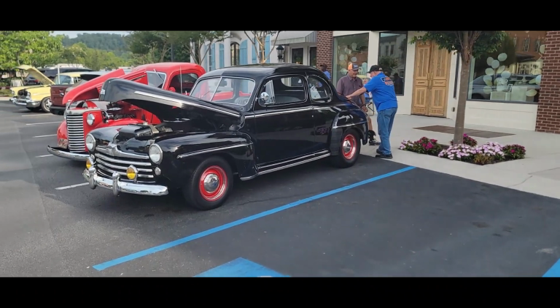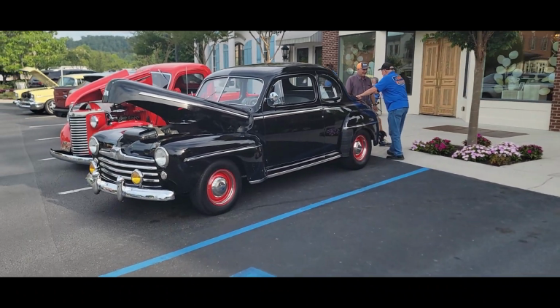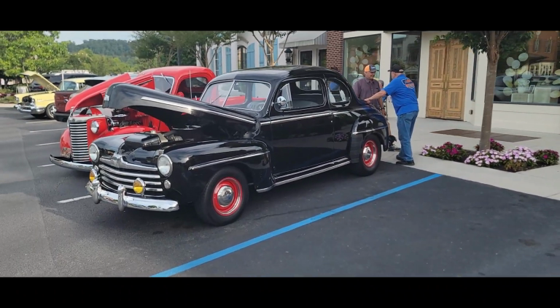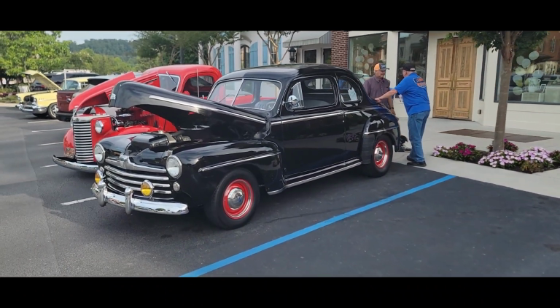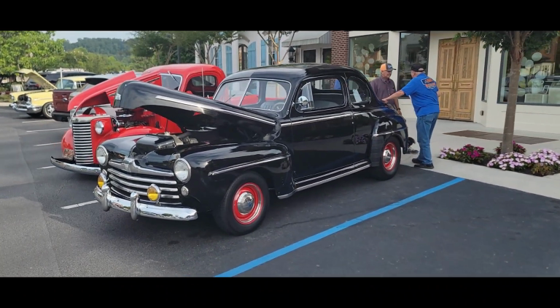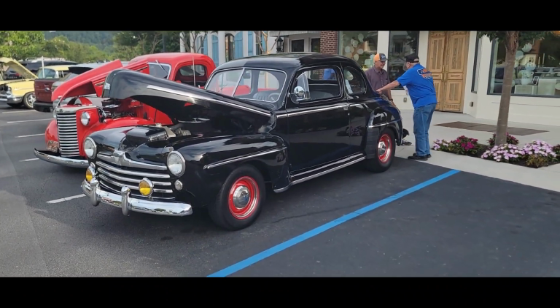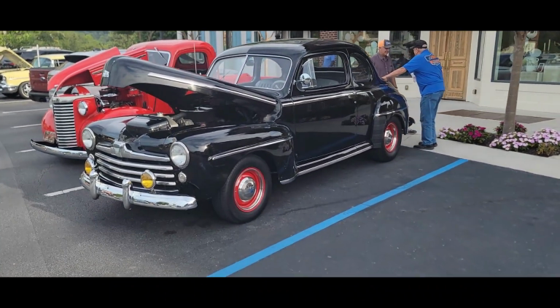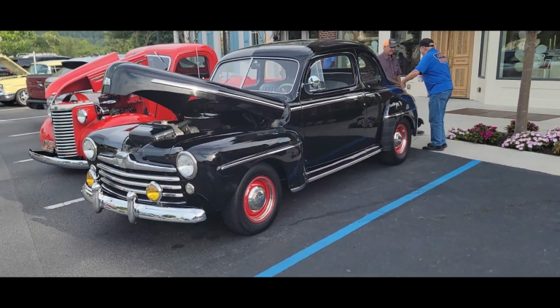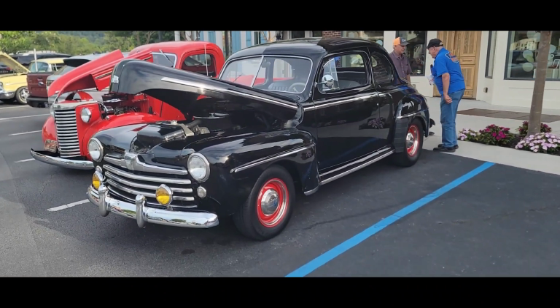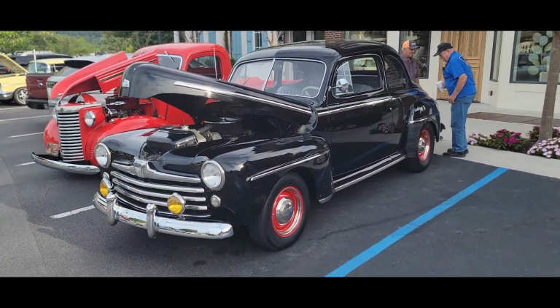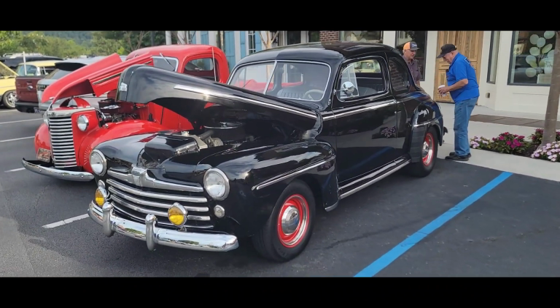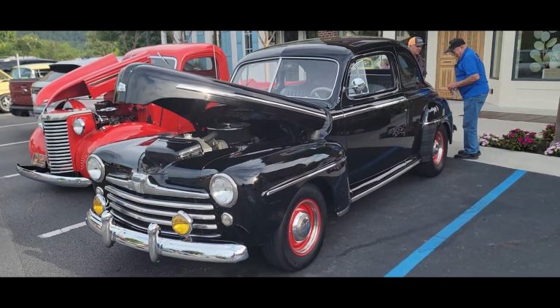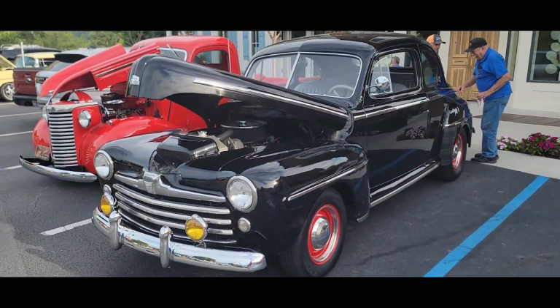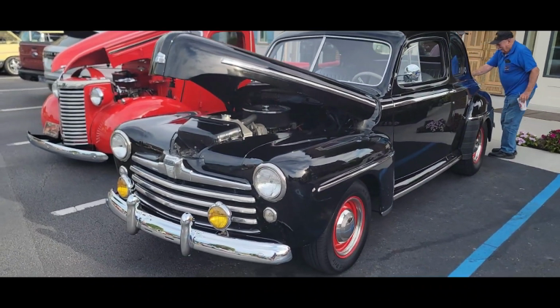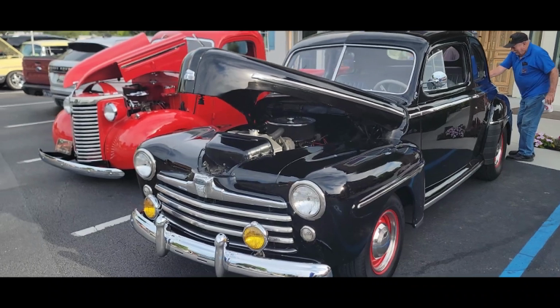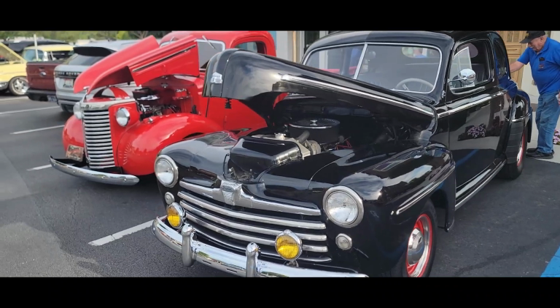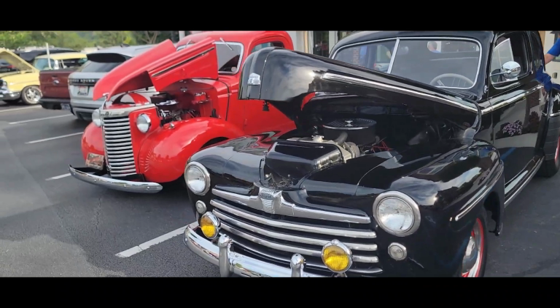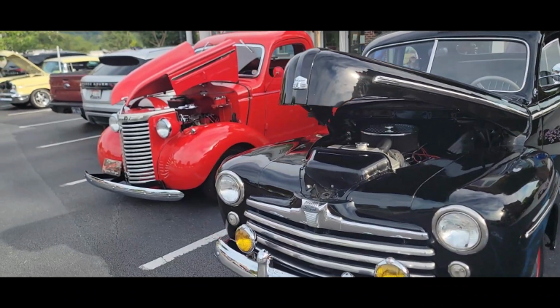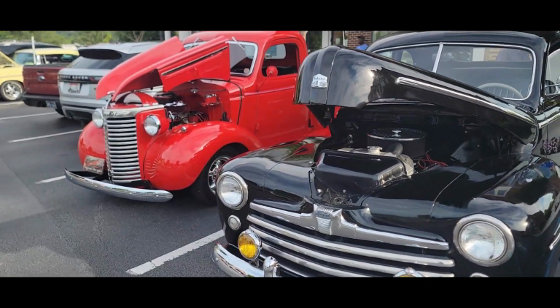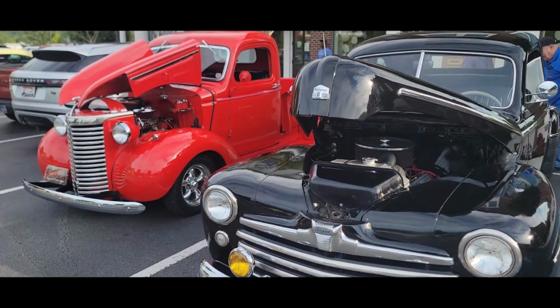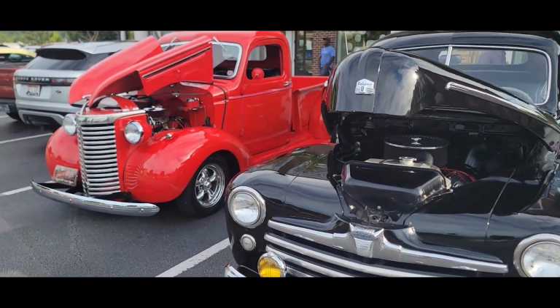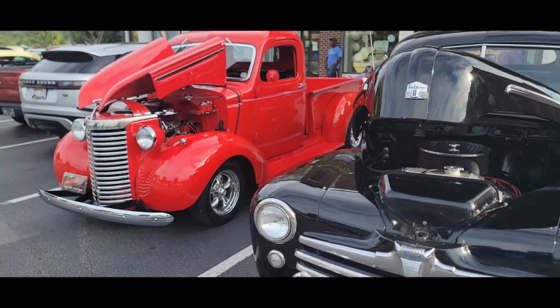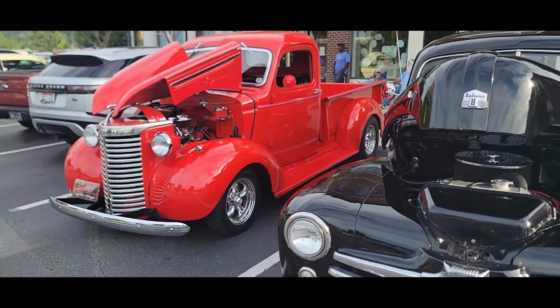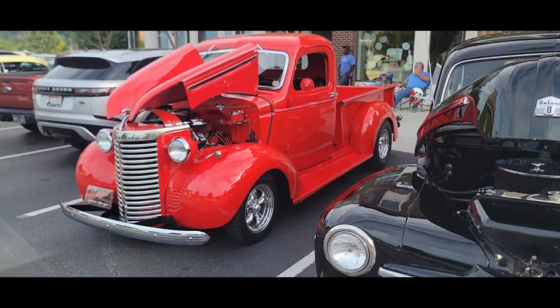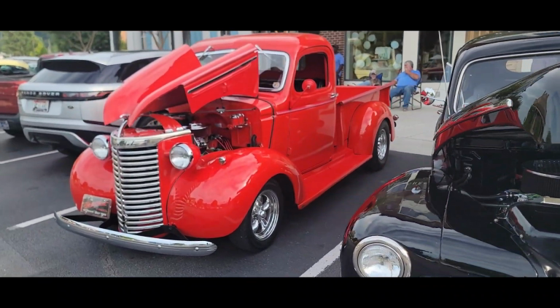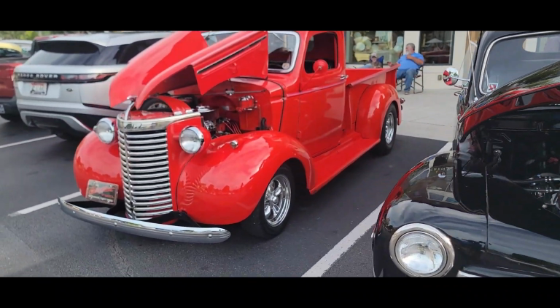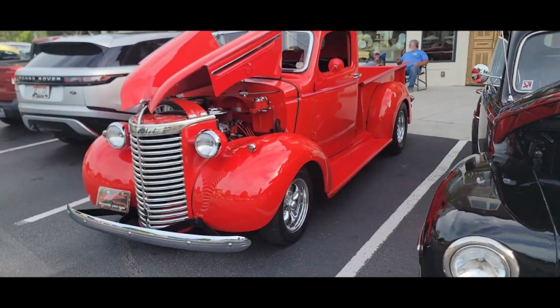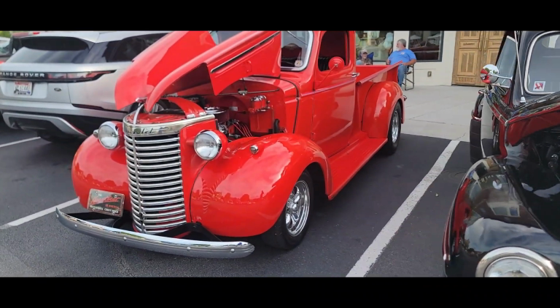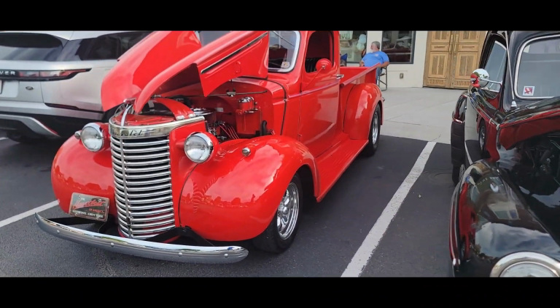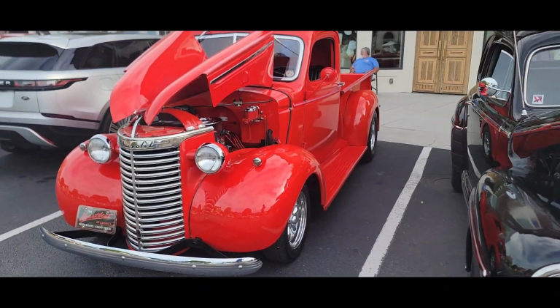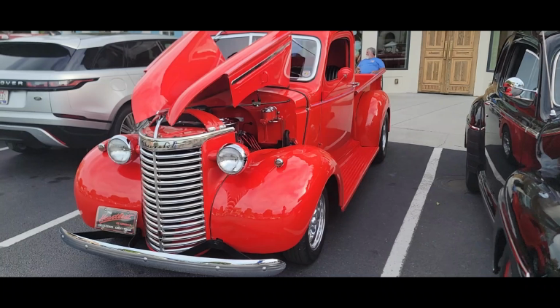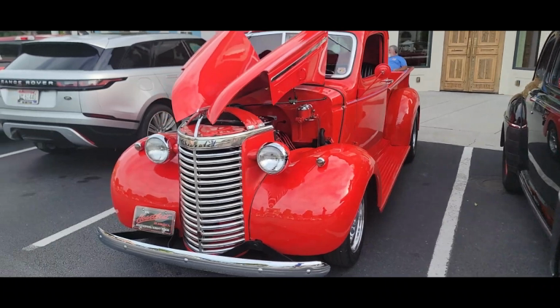This is a nice old car. I like it black with red wheels. Looks like a moonshiner car. Real nice little Chevy truck.